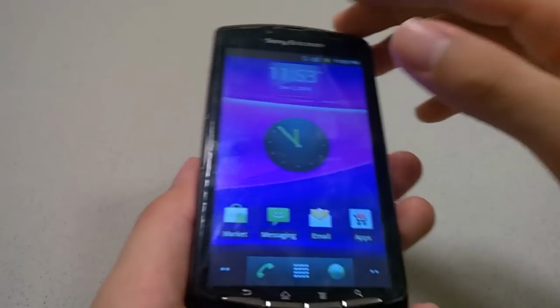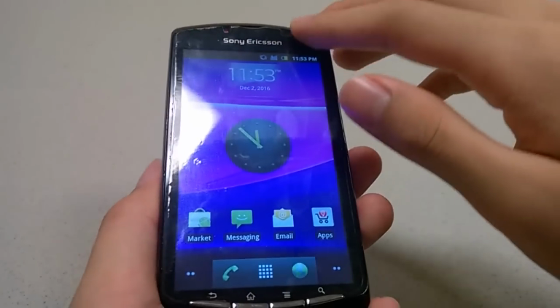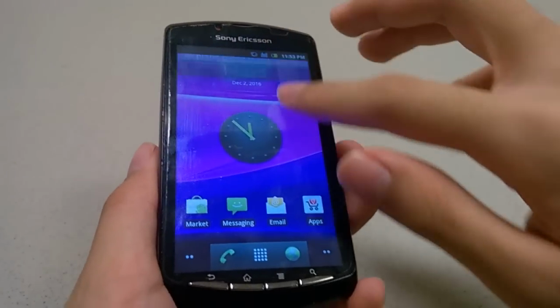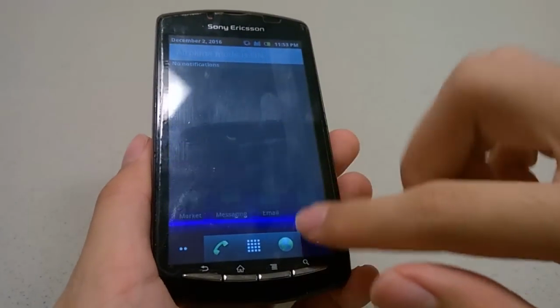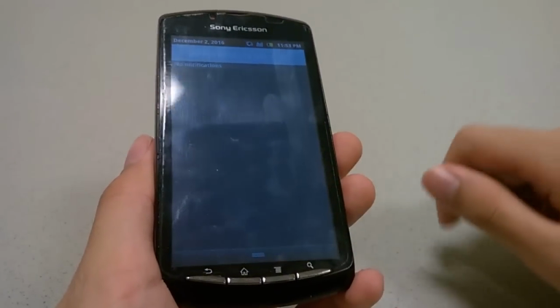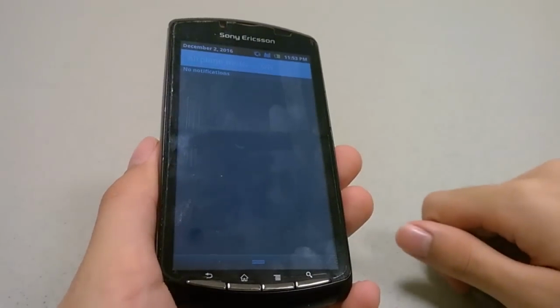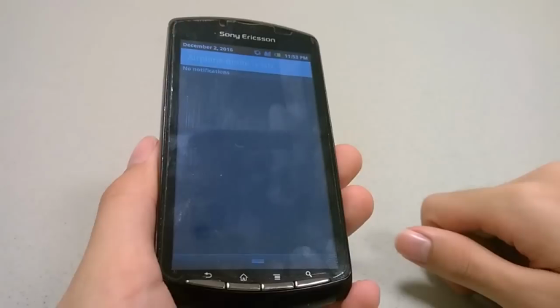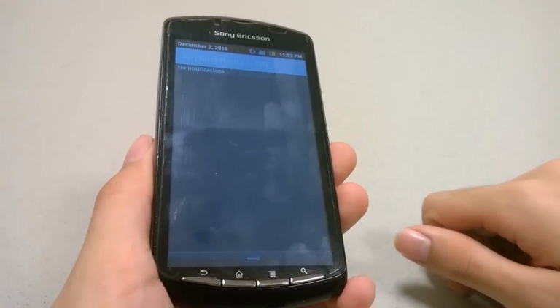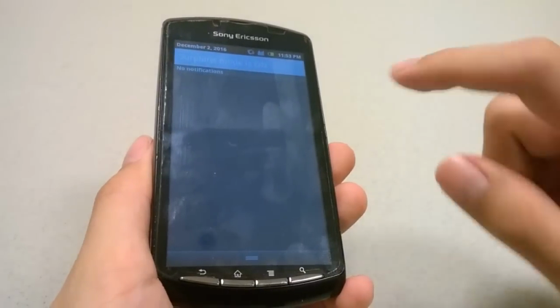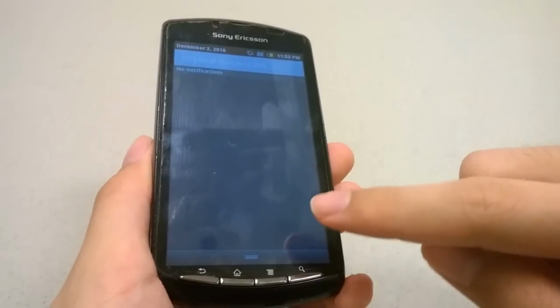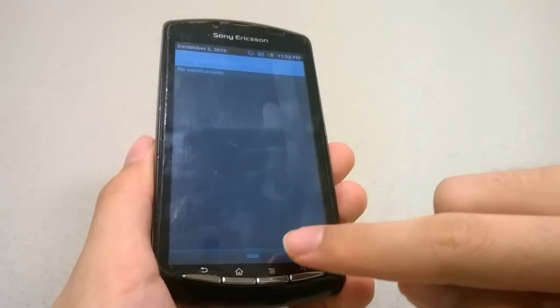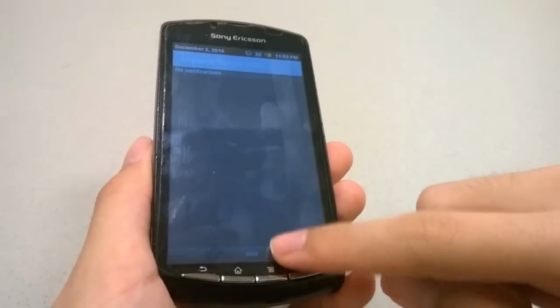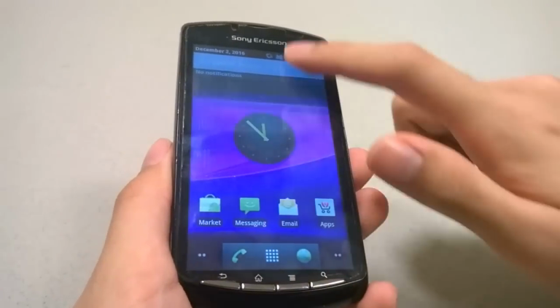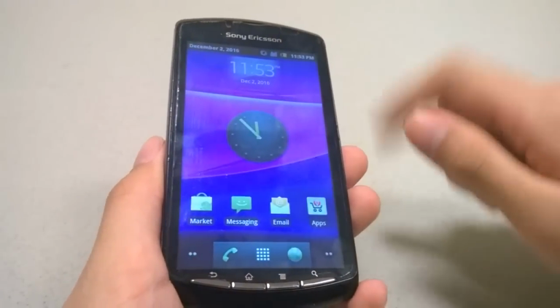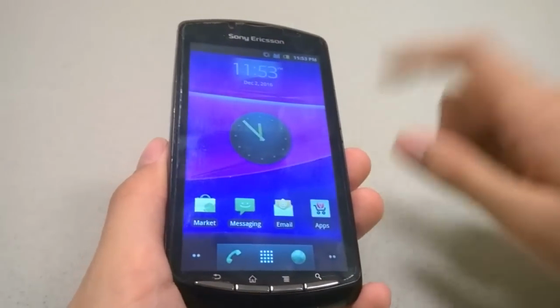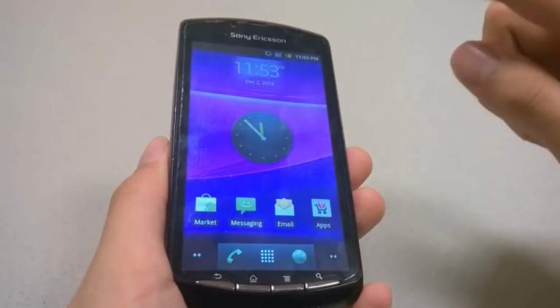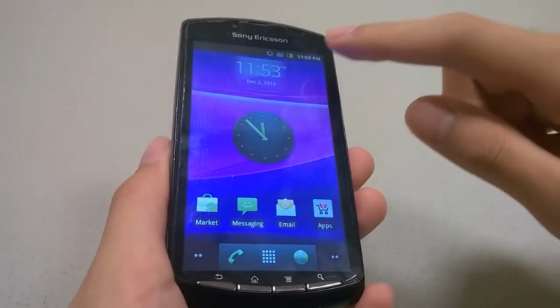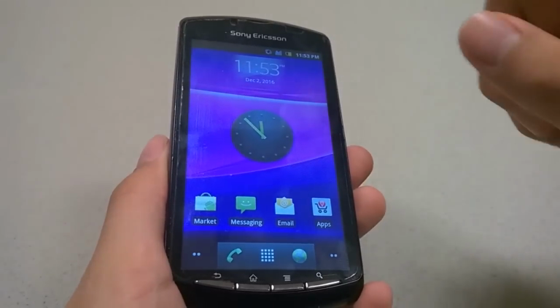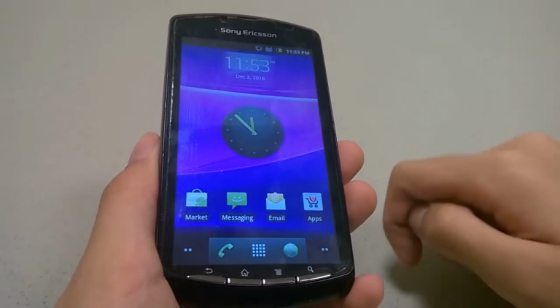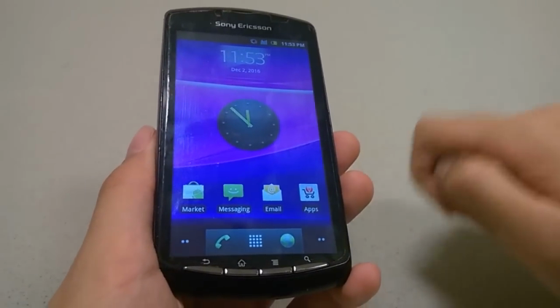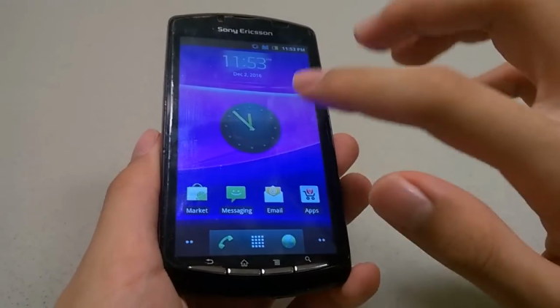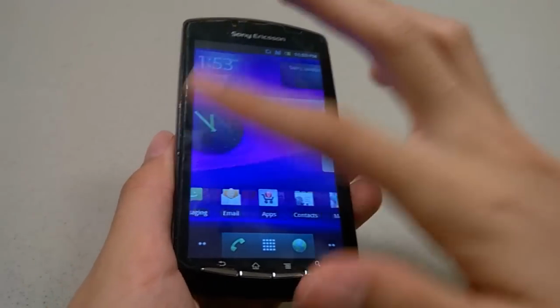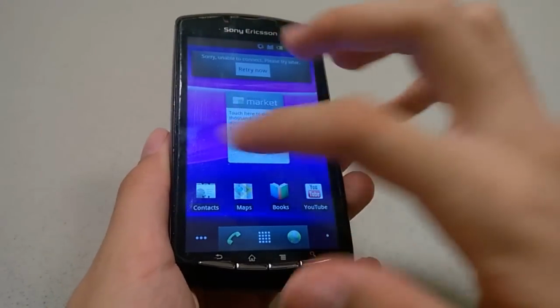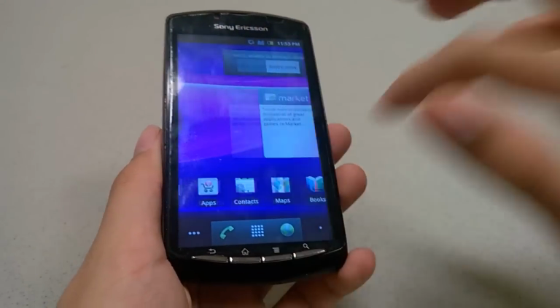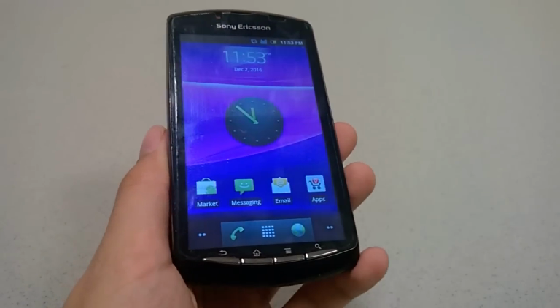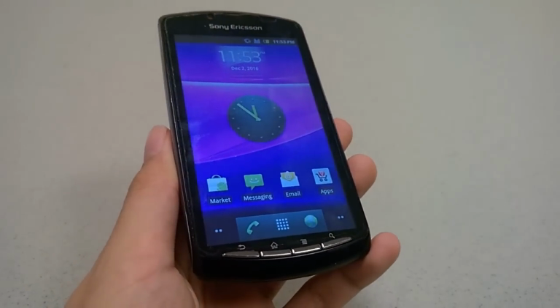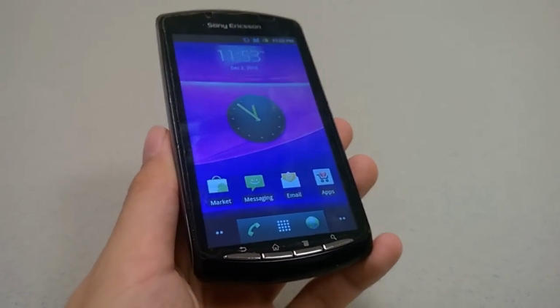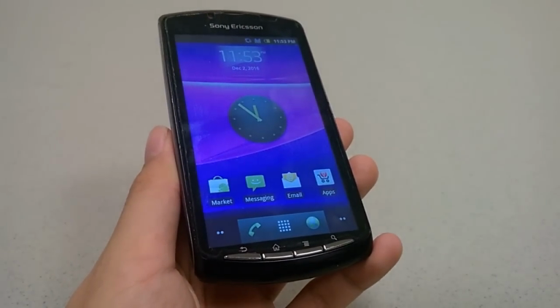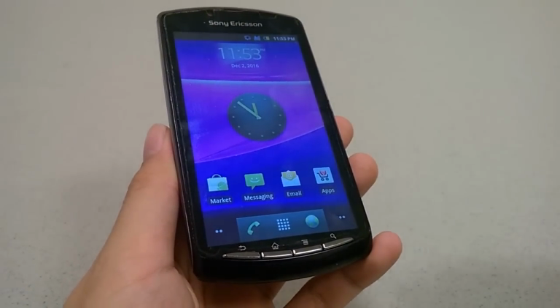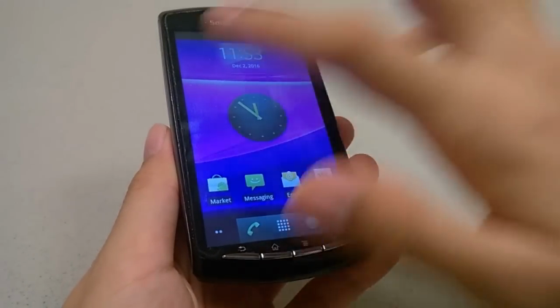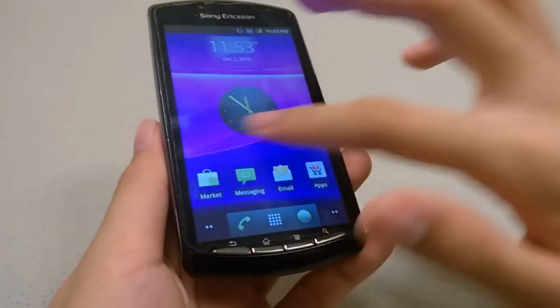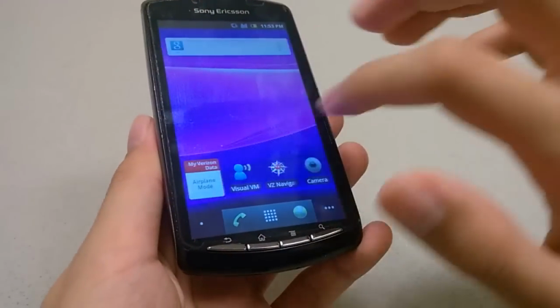There are the classic drag-down notifications at the very top, giving you access to quick notifications including your battery status as well as wireless options. This is also the original home screen — kind of purple, customized by Verizon.